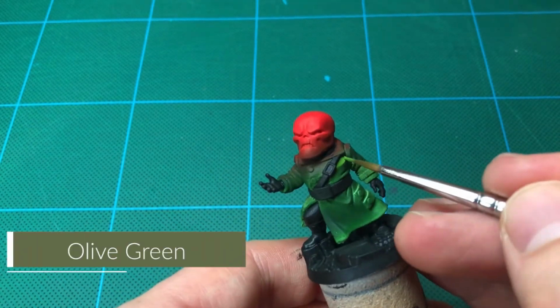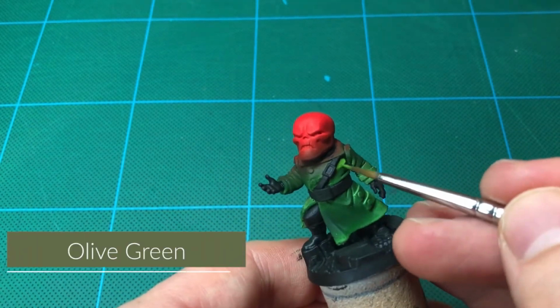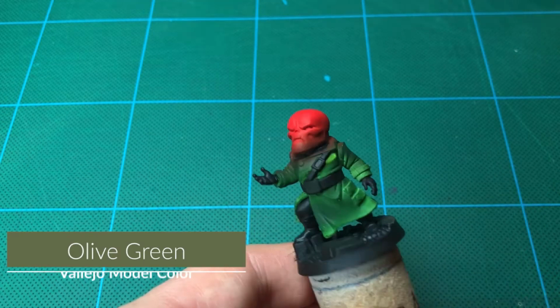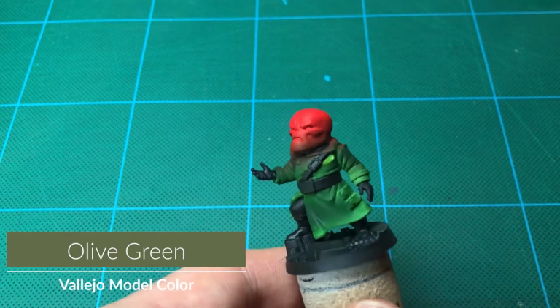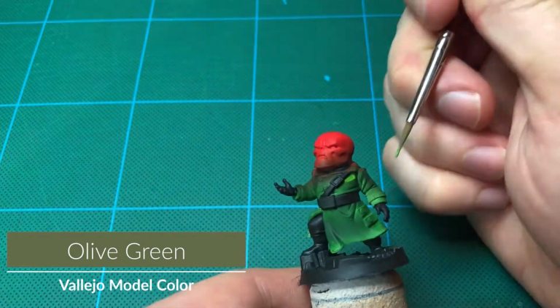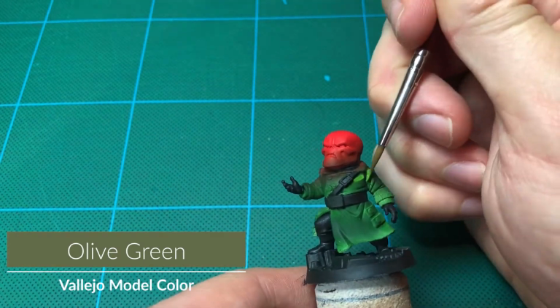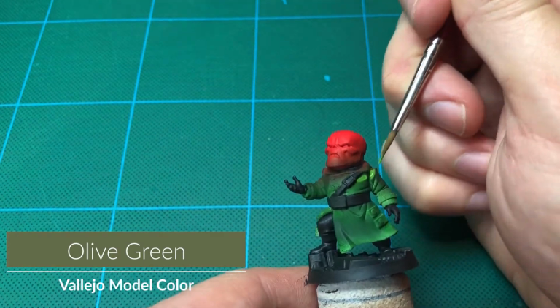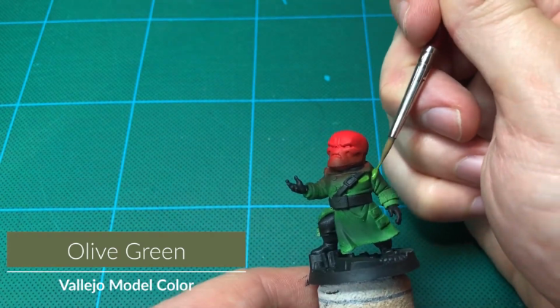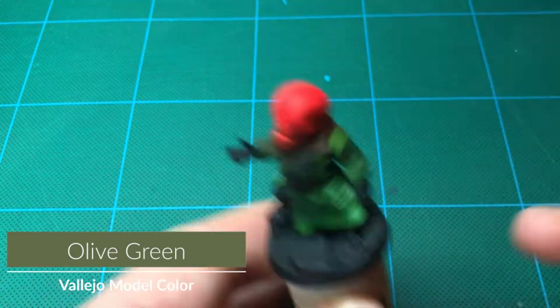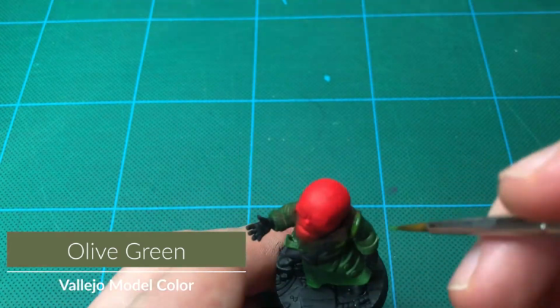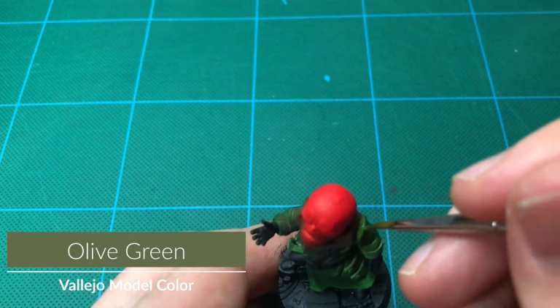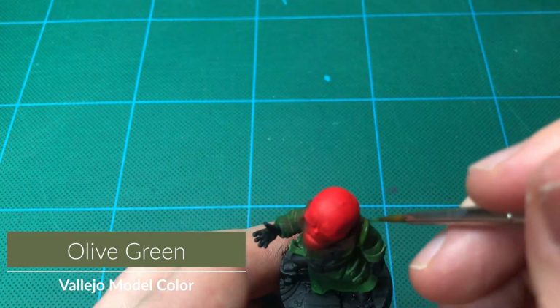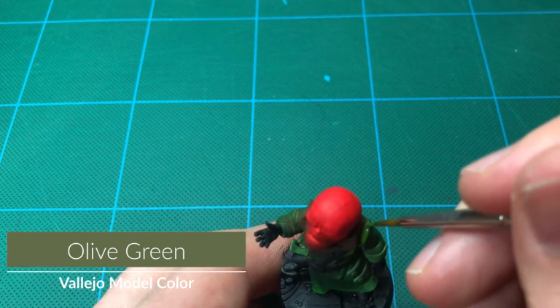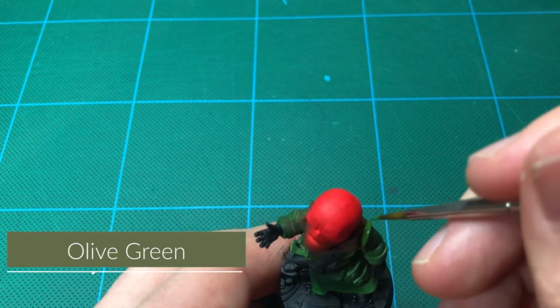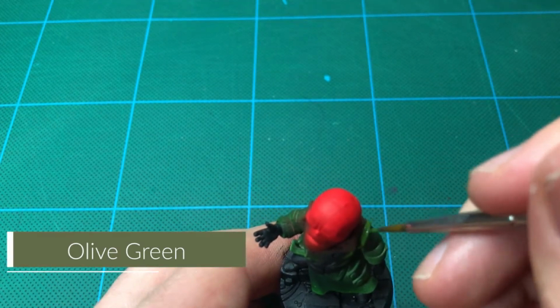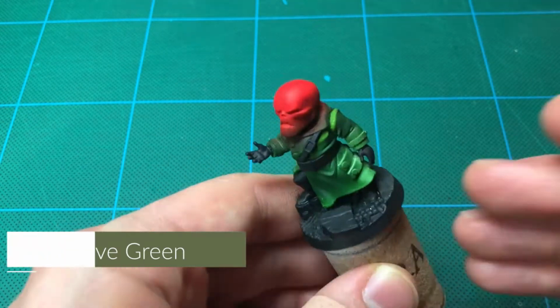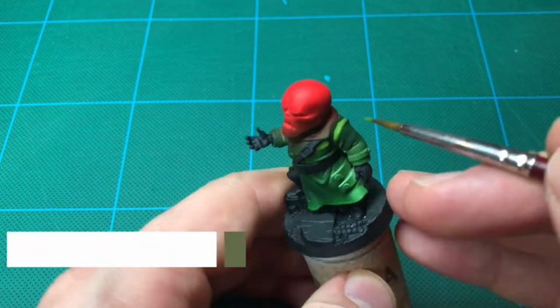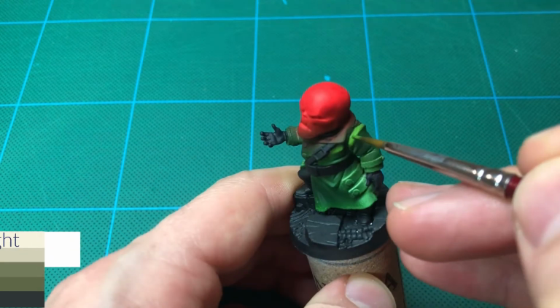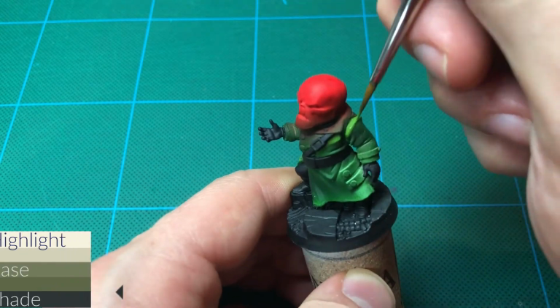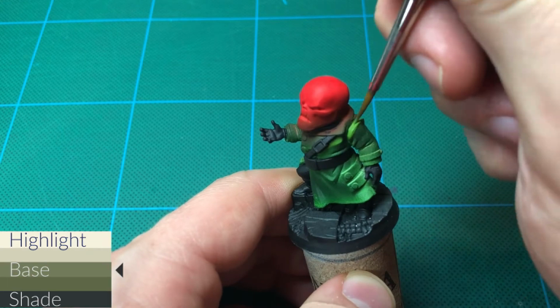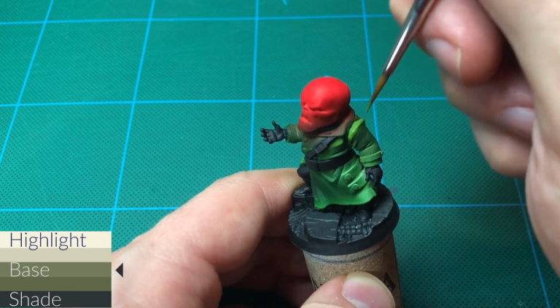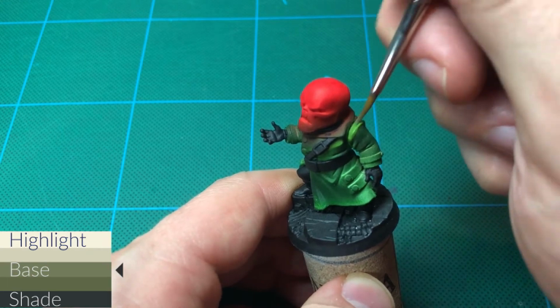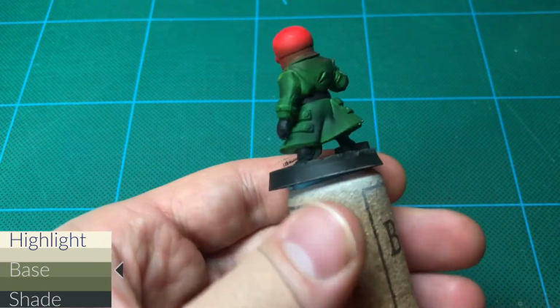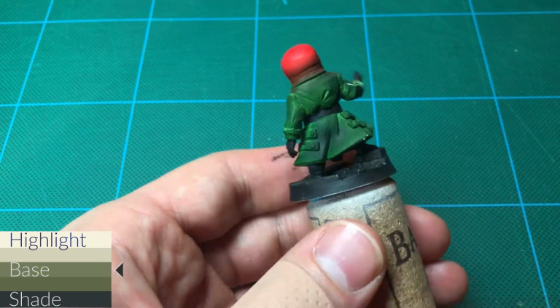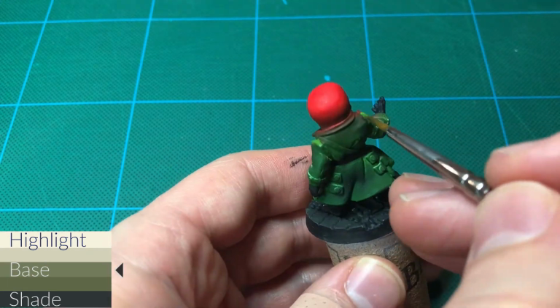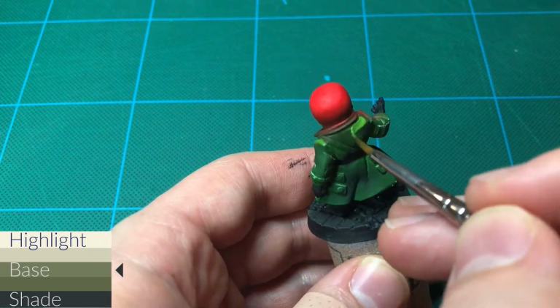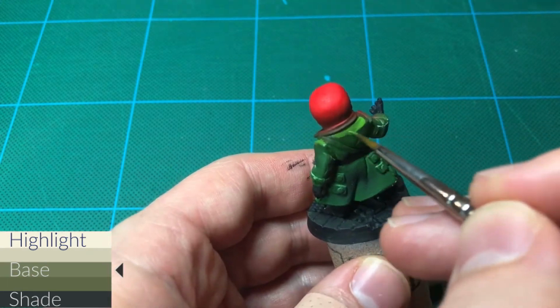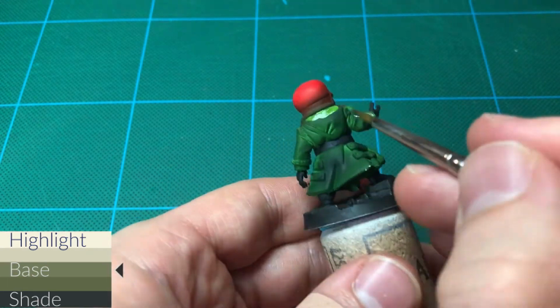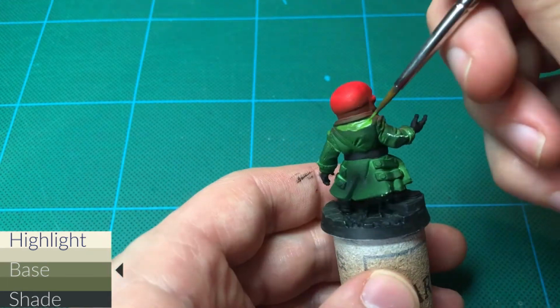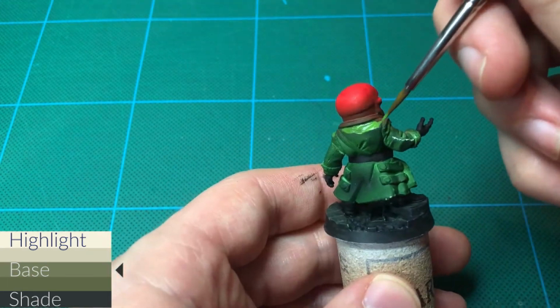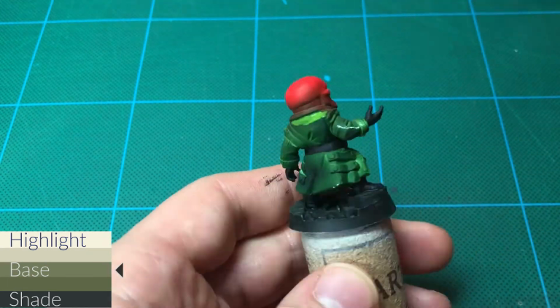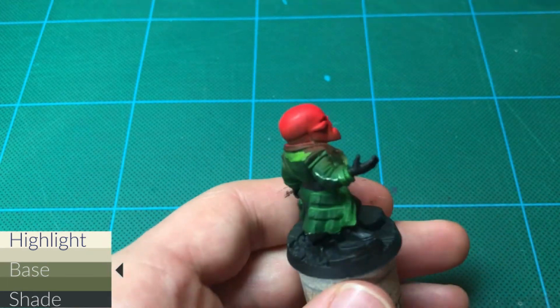I'll add a mid-tone to the coat with a lighter green. It is a different color than the olive green I used earlier, even though their names are the same. This one is from the Model Color line of paints.